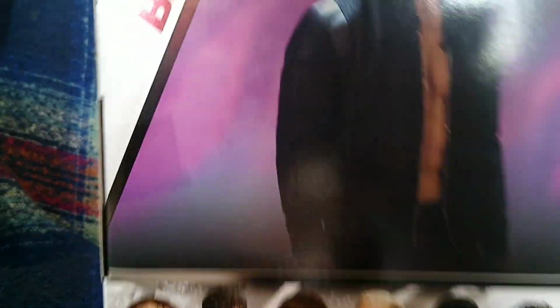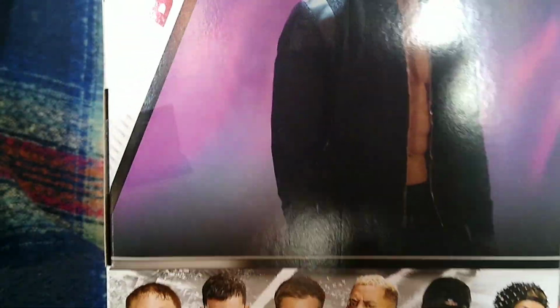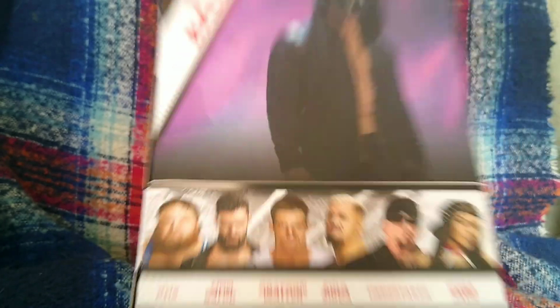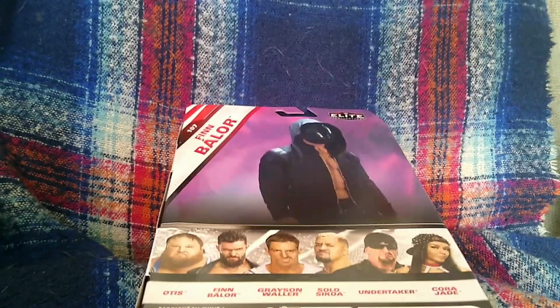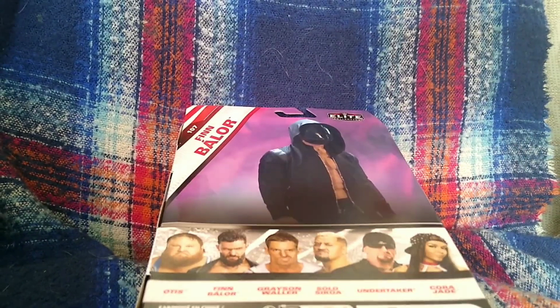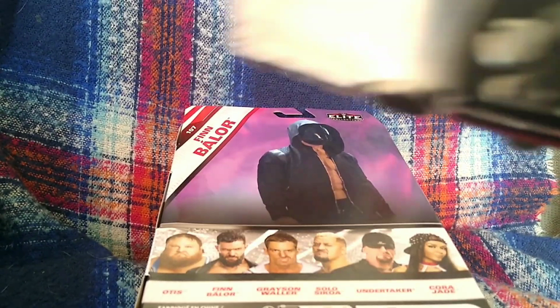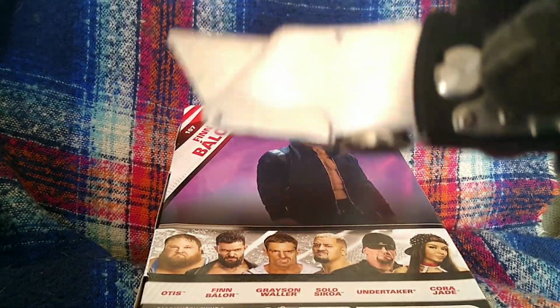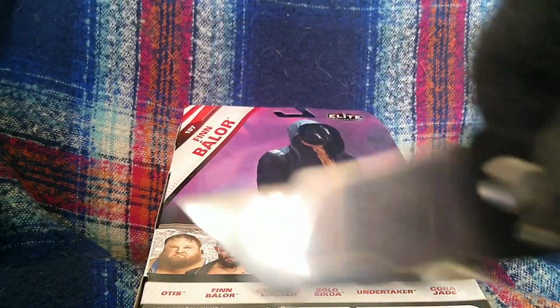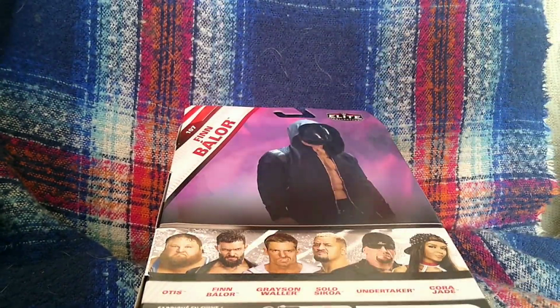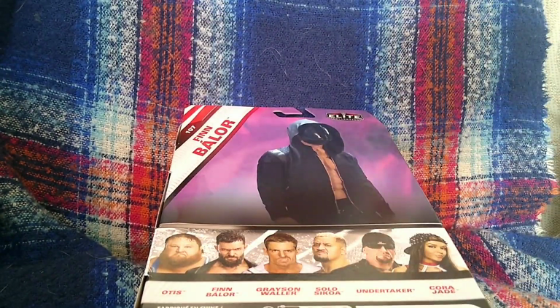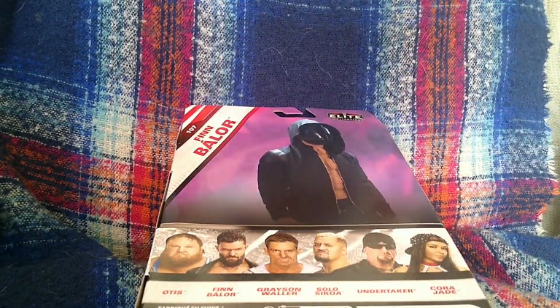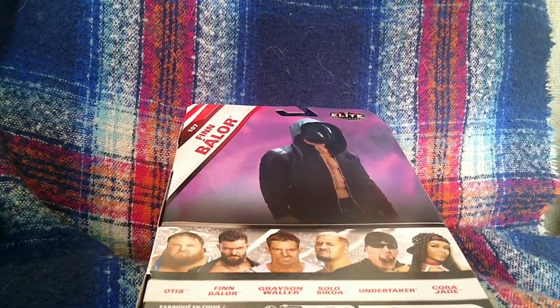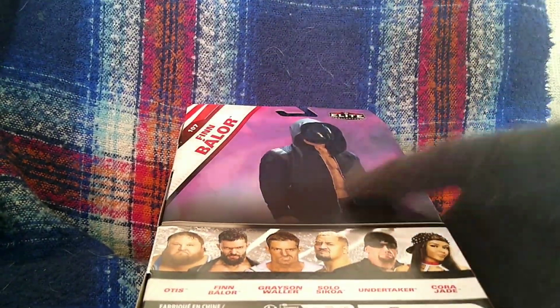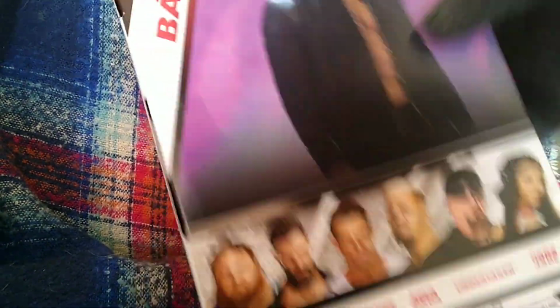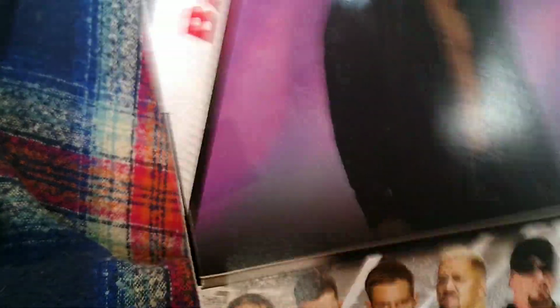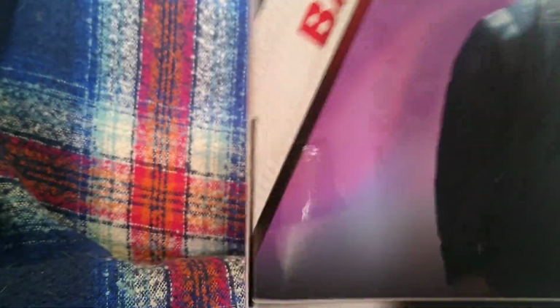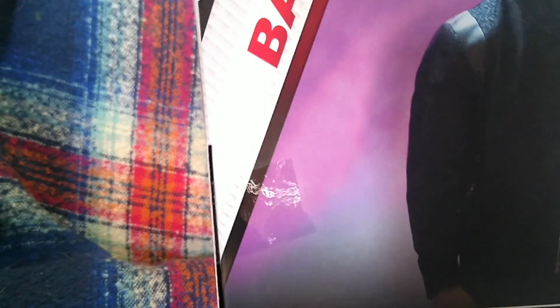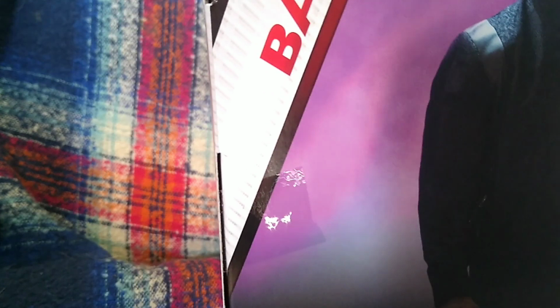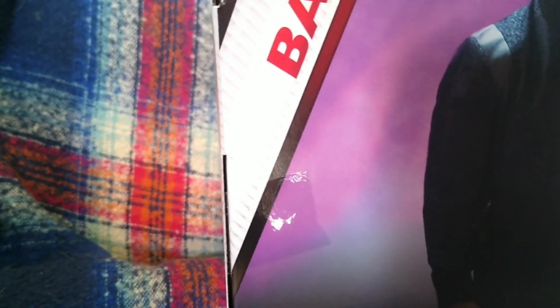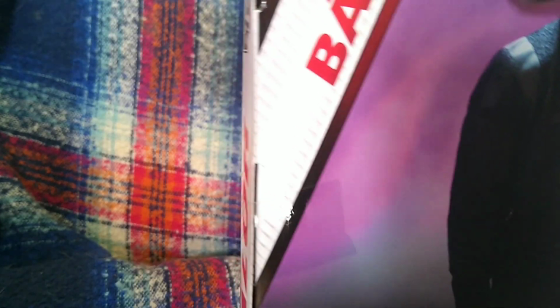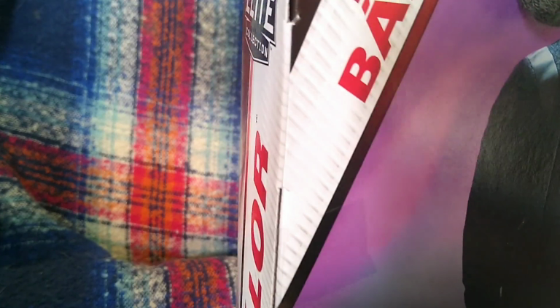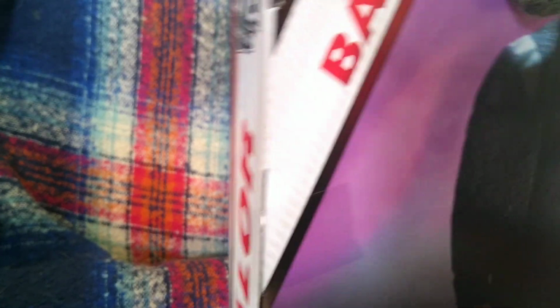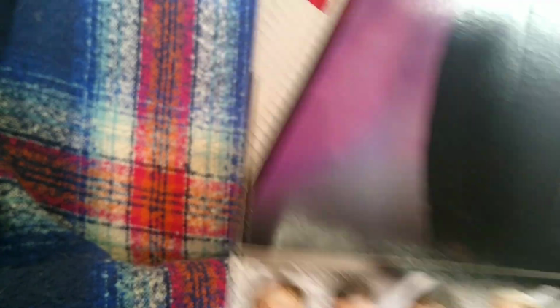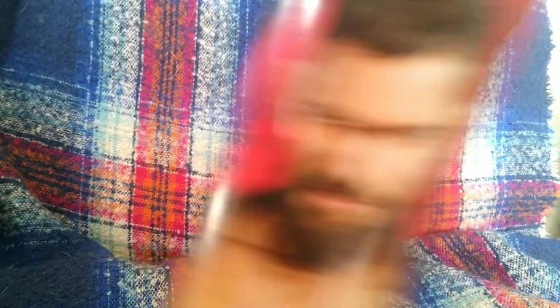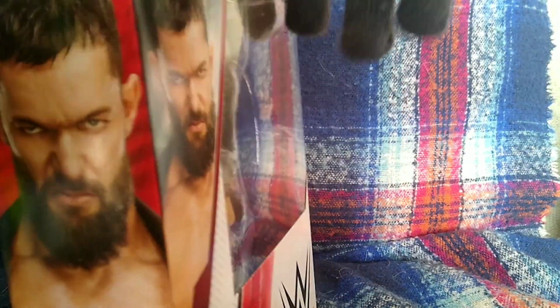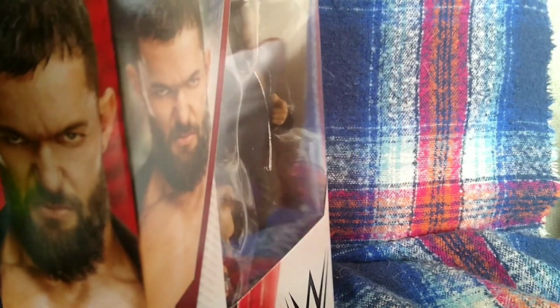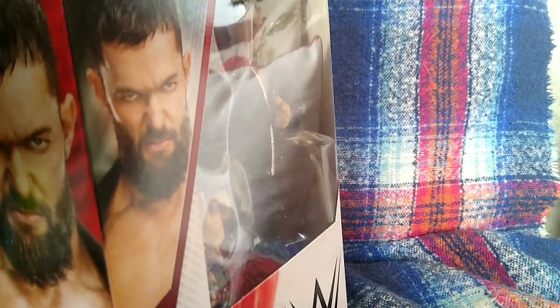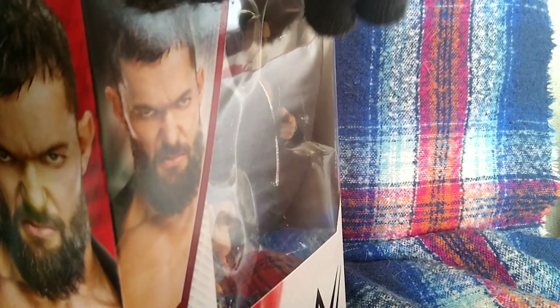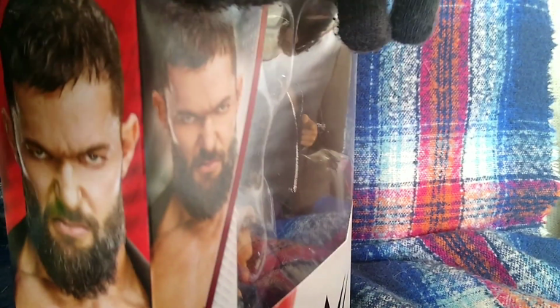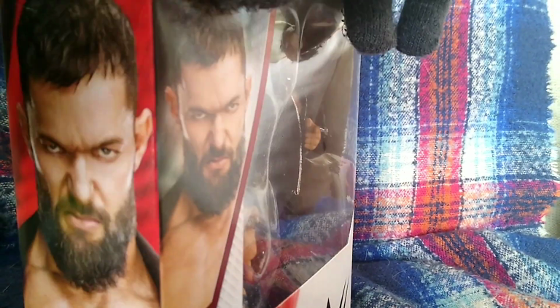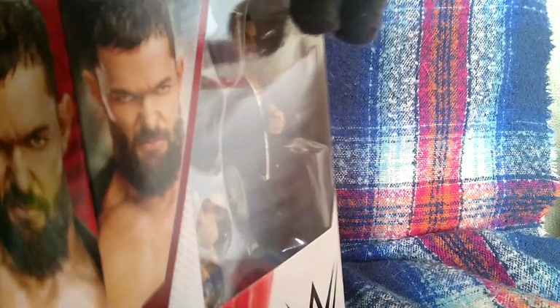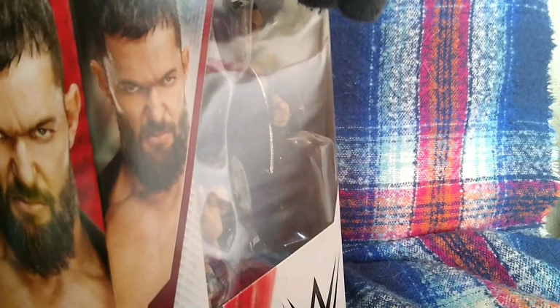We've got the colour here. Maybe down the line I'll pick up the Otis and Mauler, but I can't find any of those to save my life. Same with the Korra, but I'm just generally not a fan of Korra.